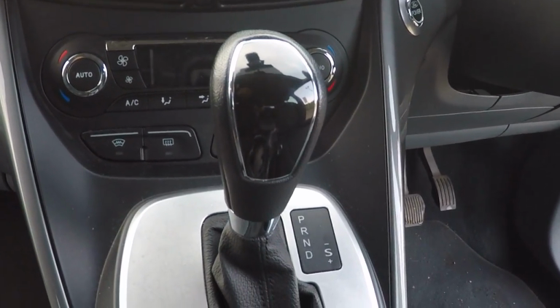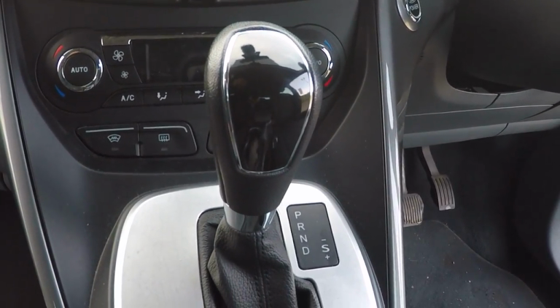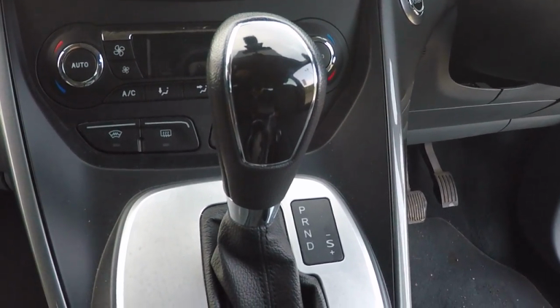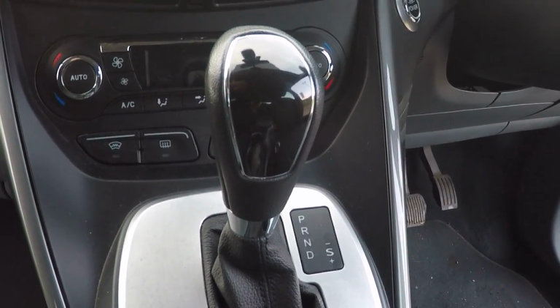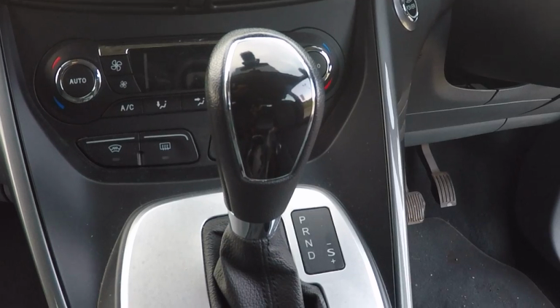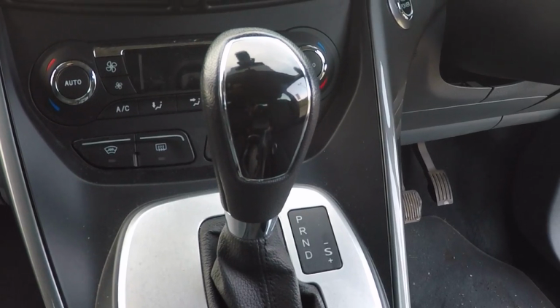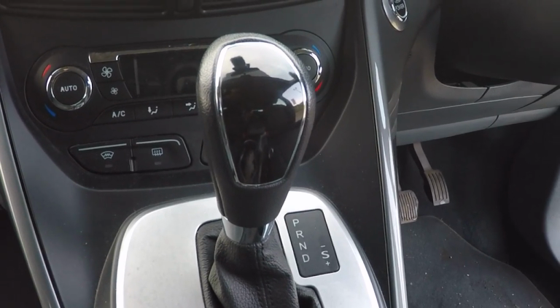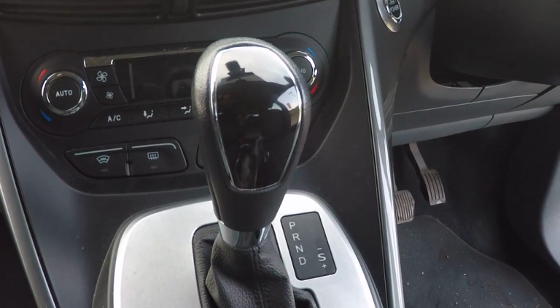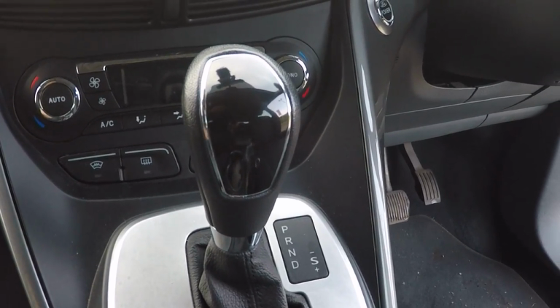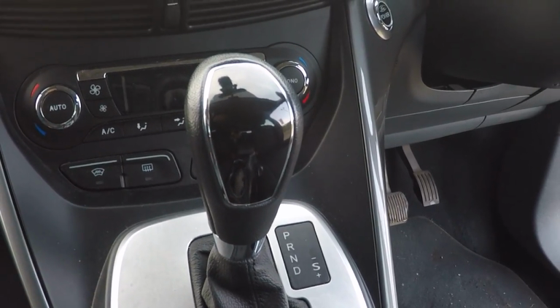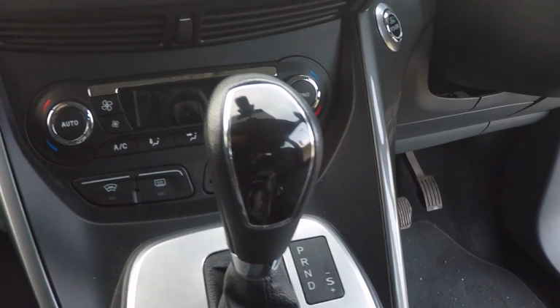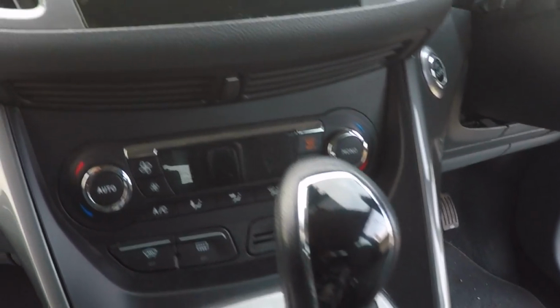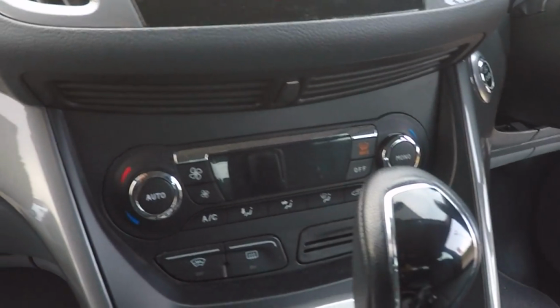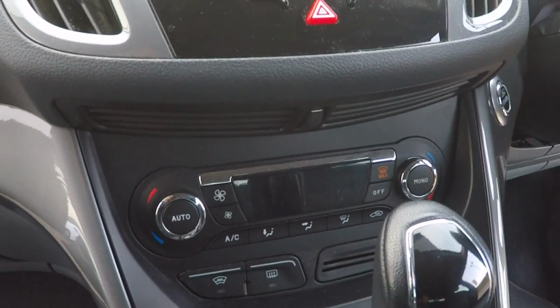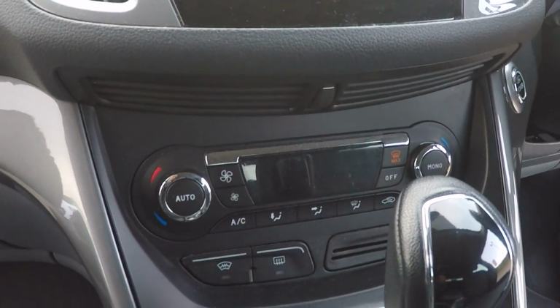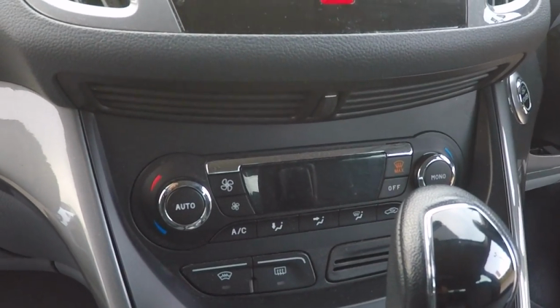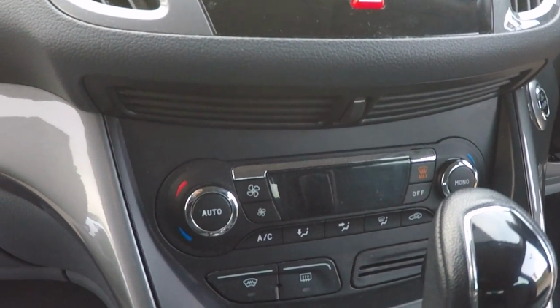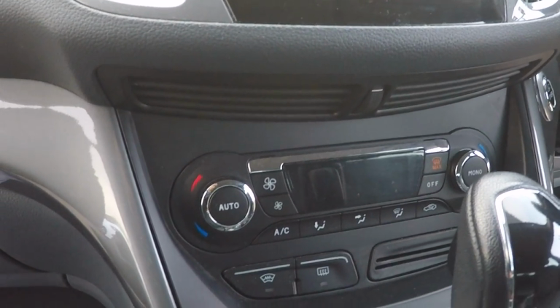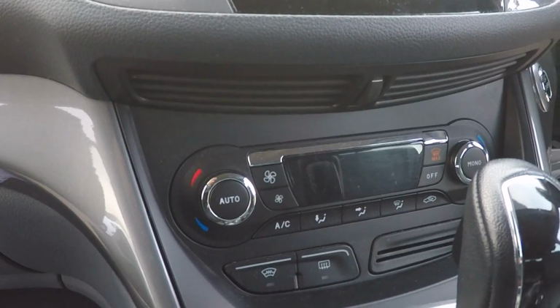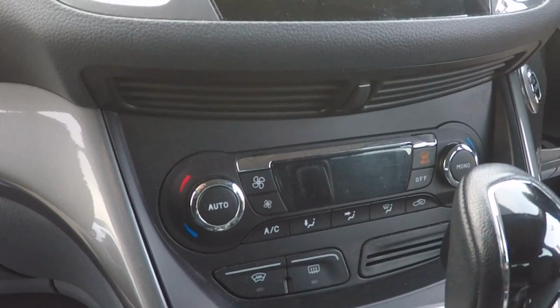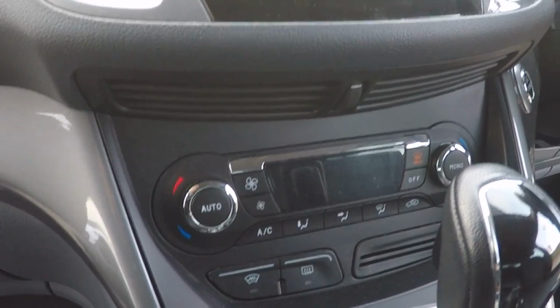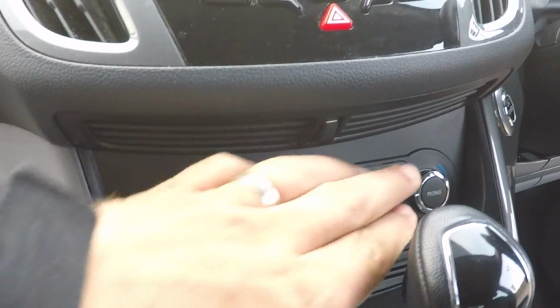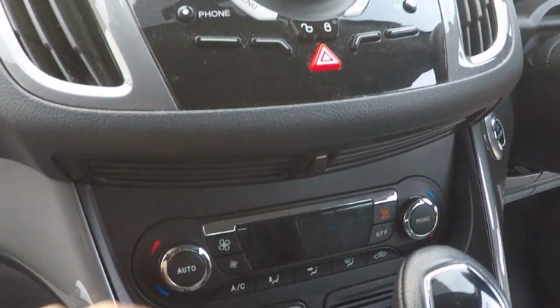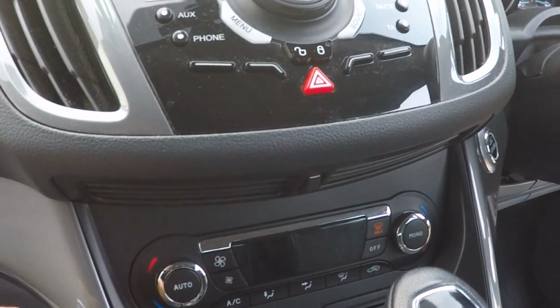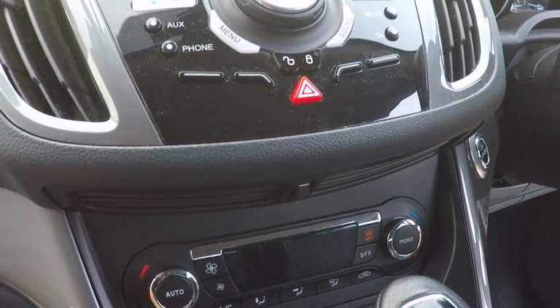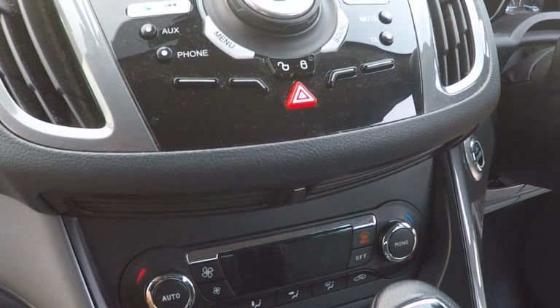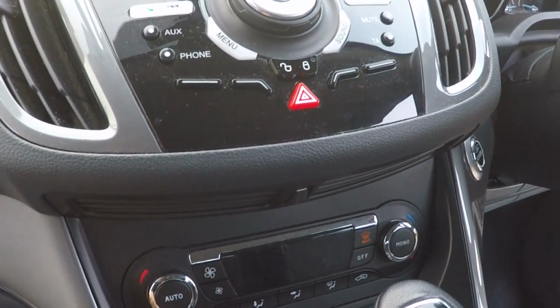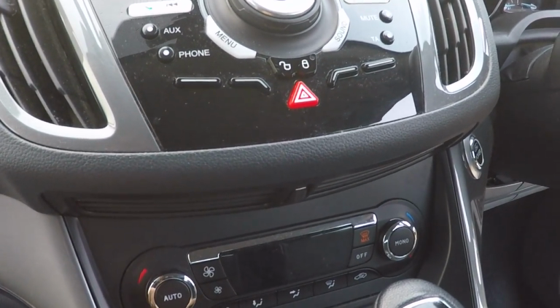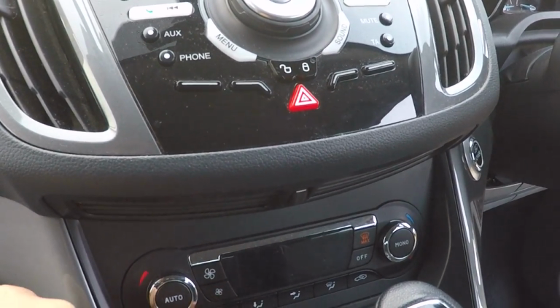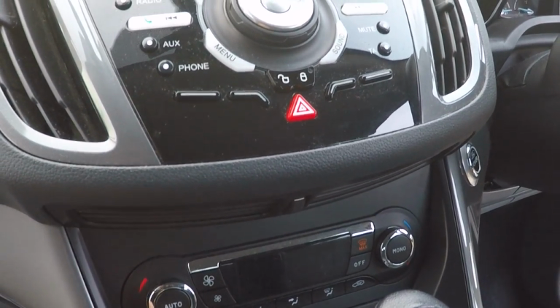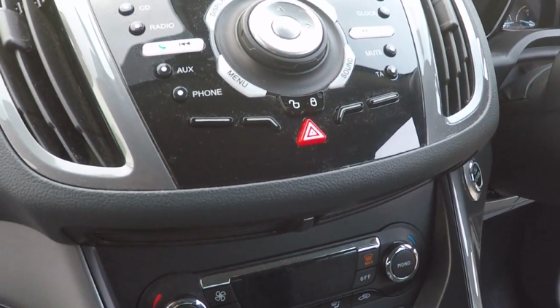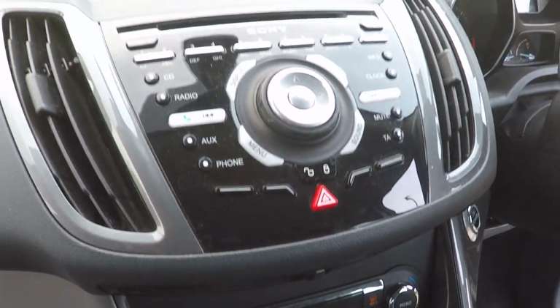Super smooth and super seamless power shift gearbox, absolutely fantastic and can be used in a semi-automatic mode if you wish. We've got dual zone climate control here, heated front windscreen and air conditioning.